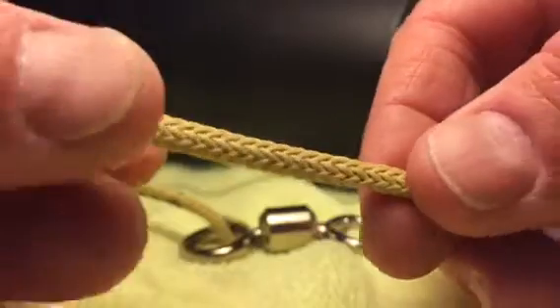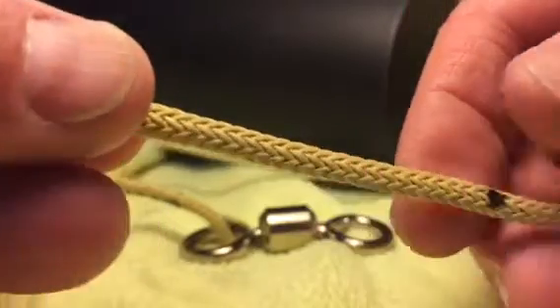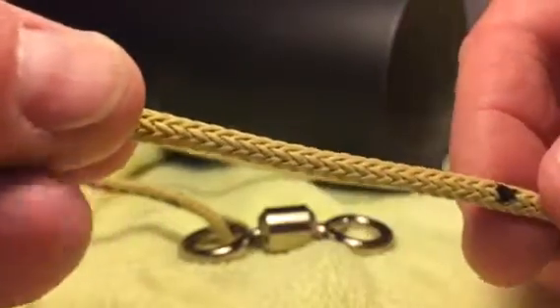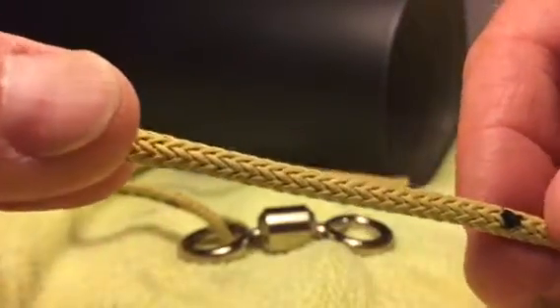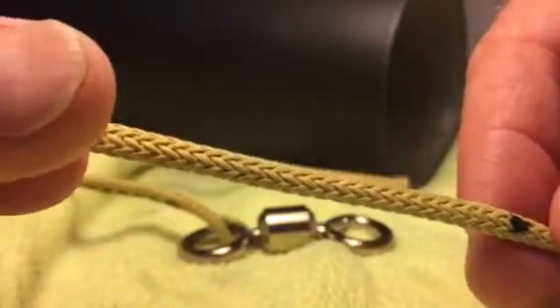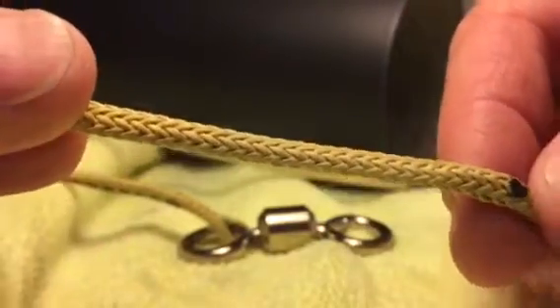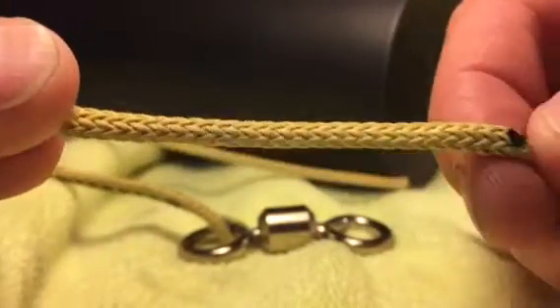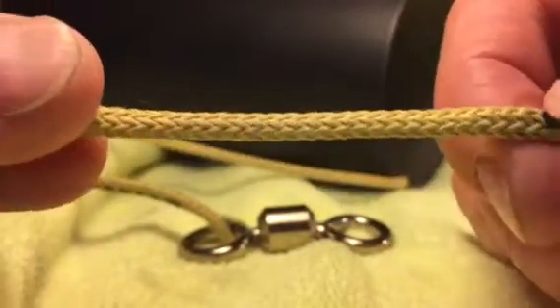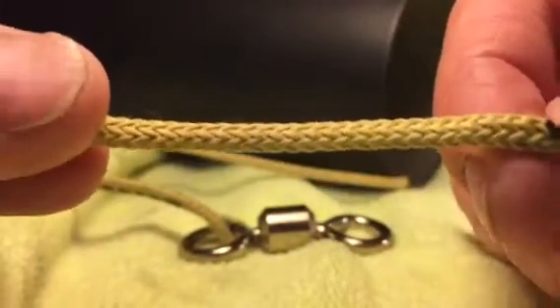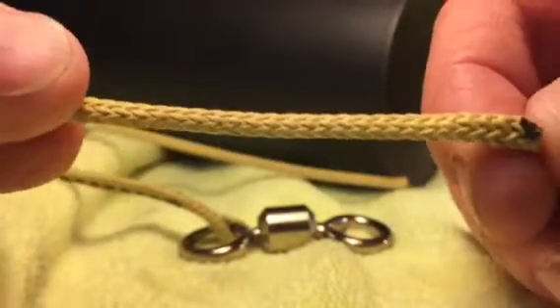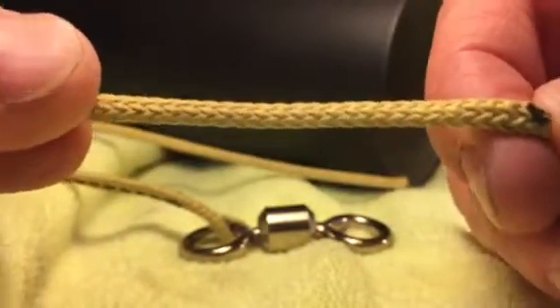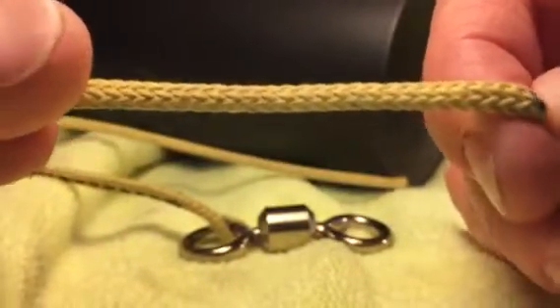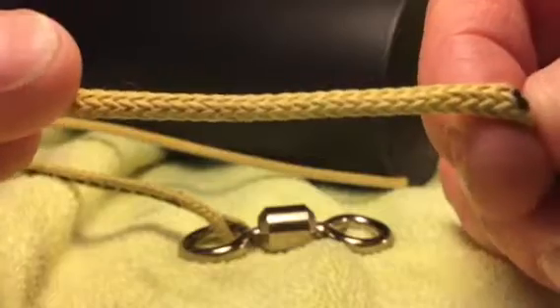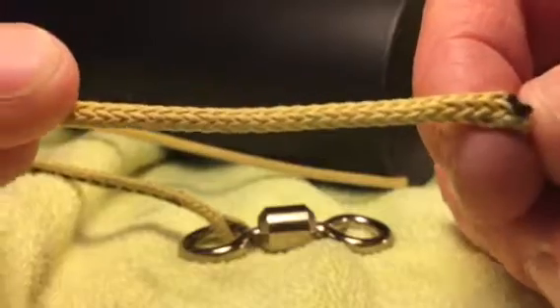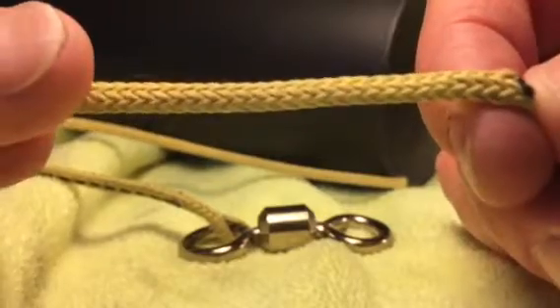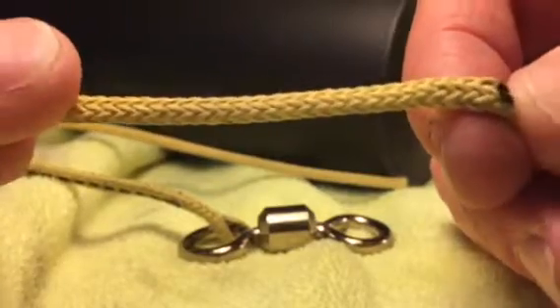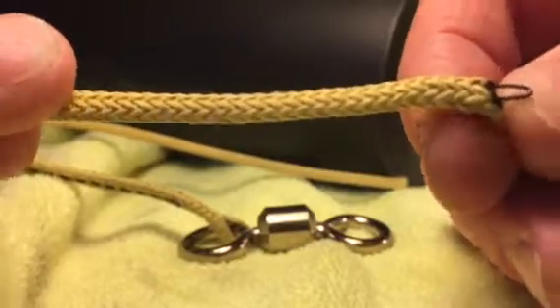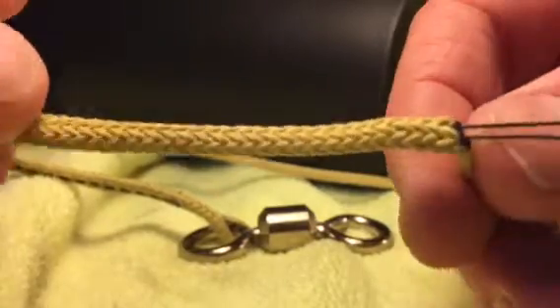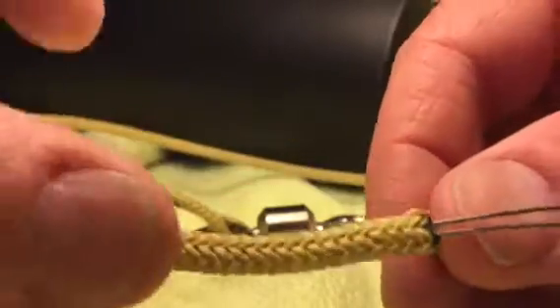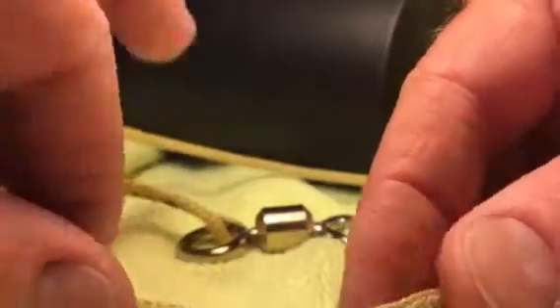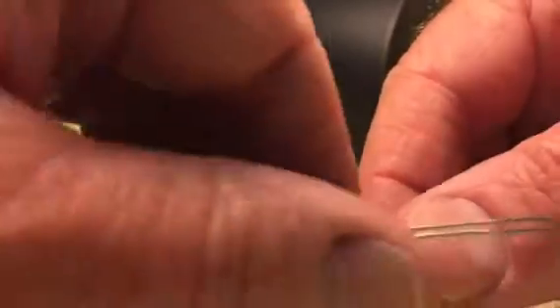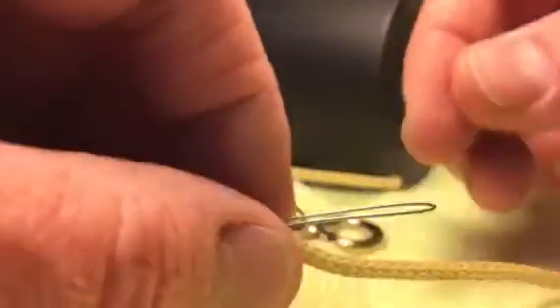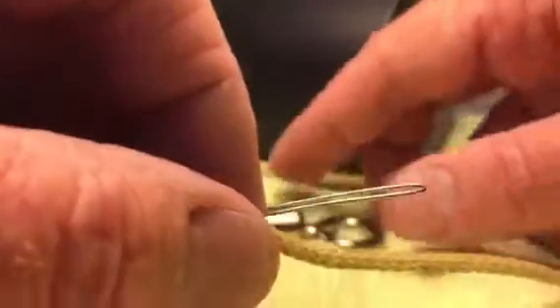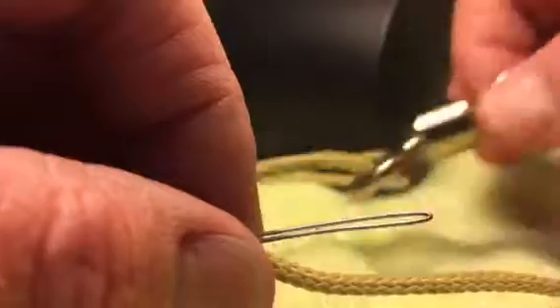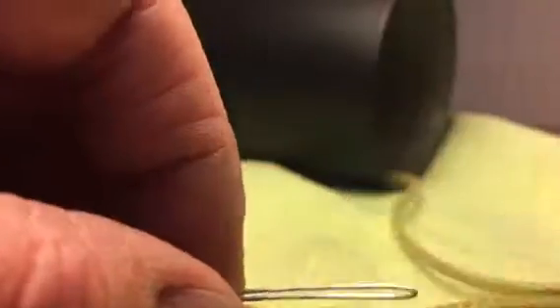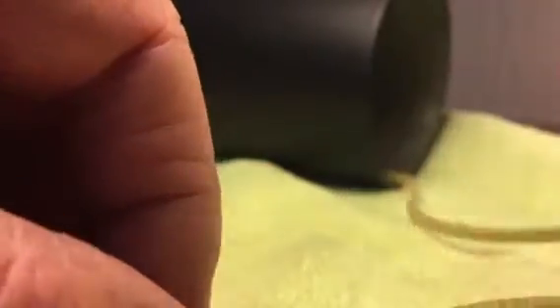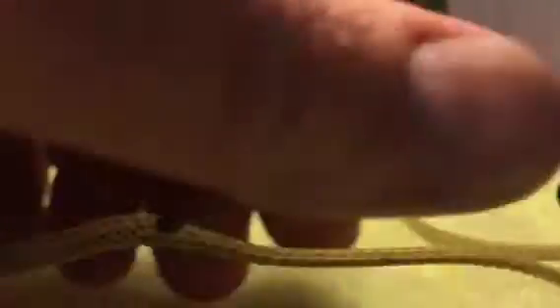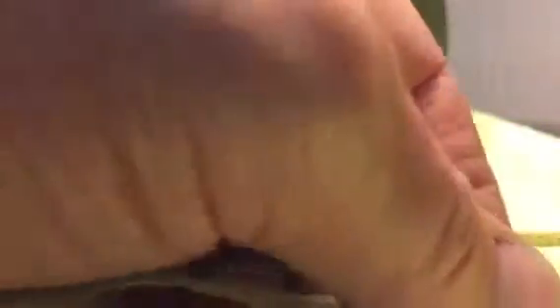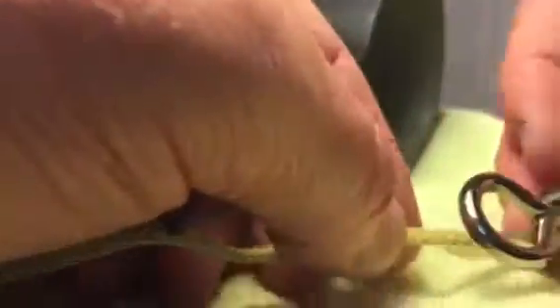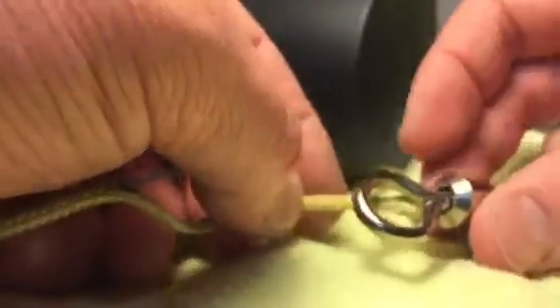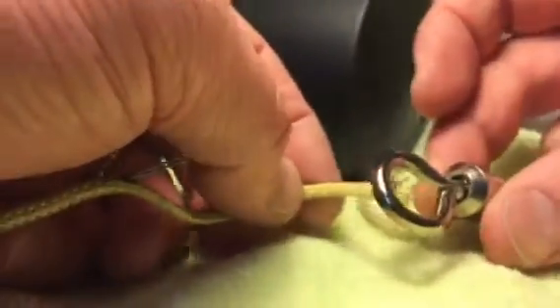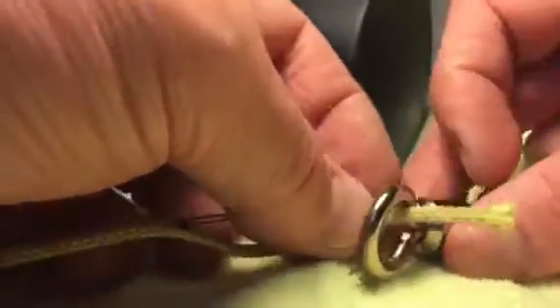There's already a mark right here. Gently wiggle the finger trap tool out at the mark. Then insert it through the swivel.